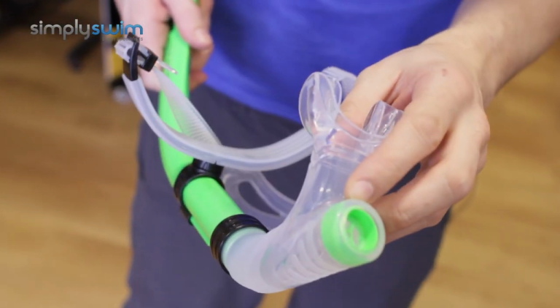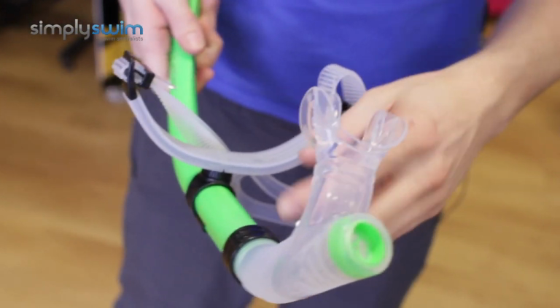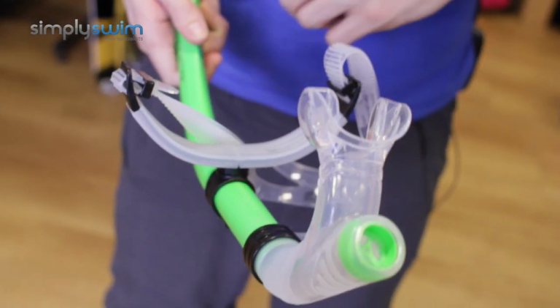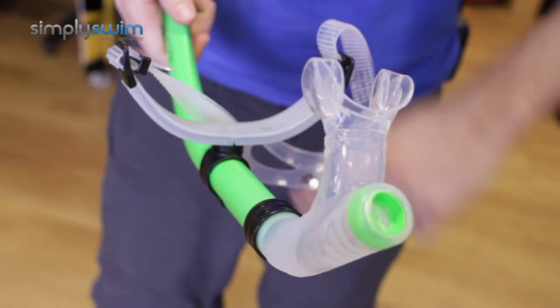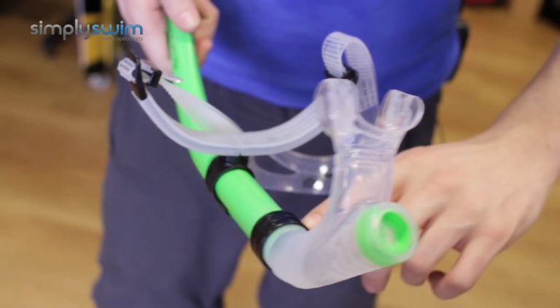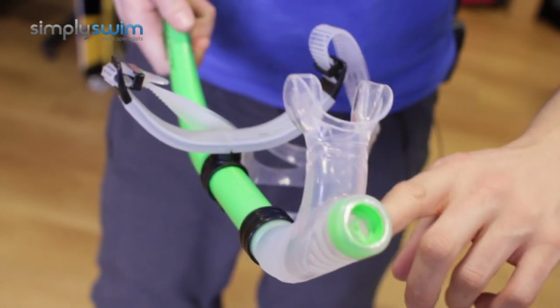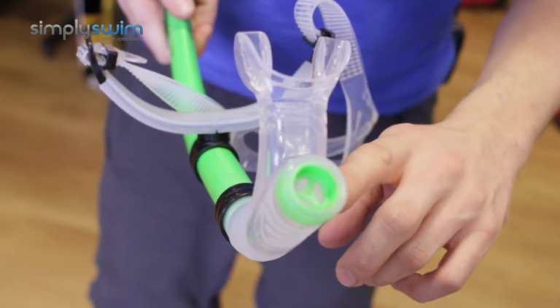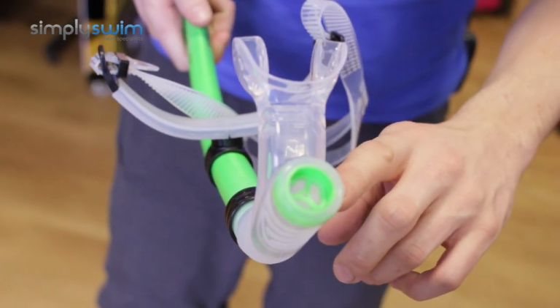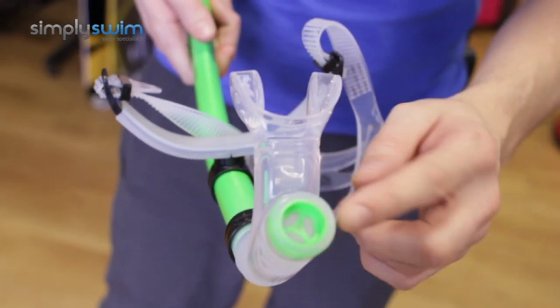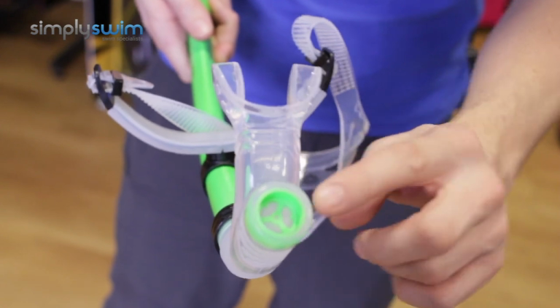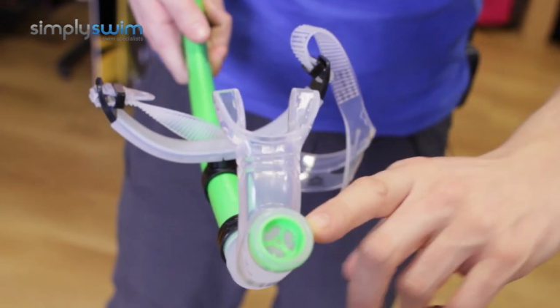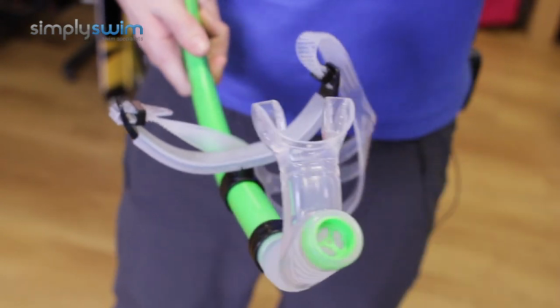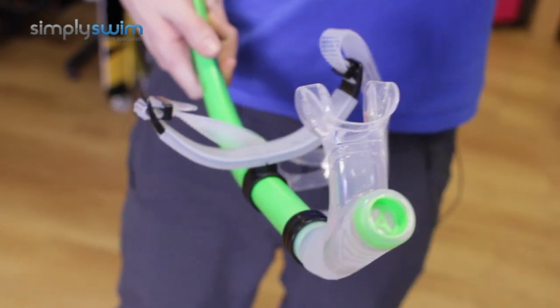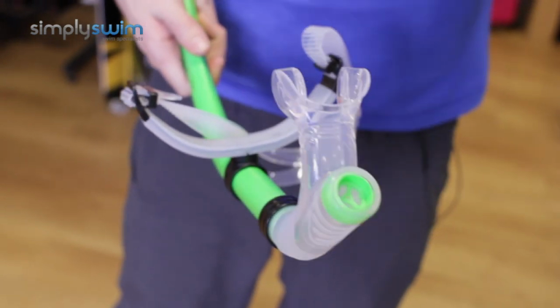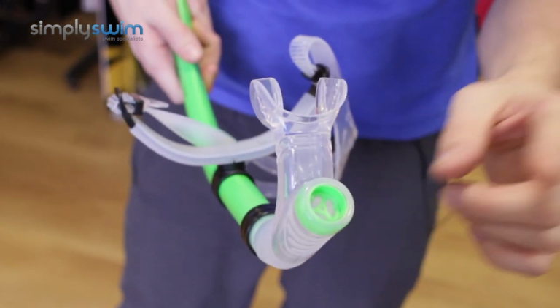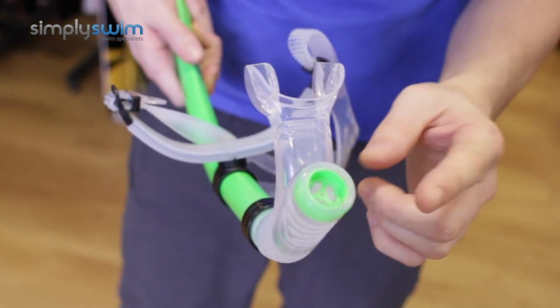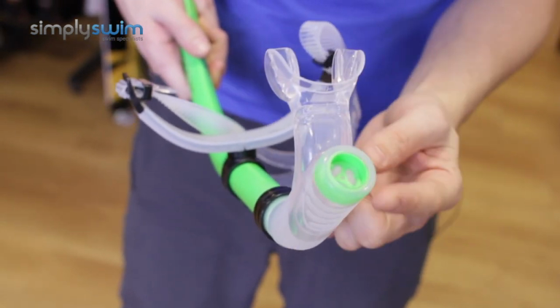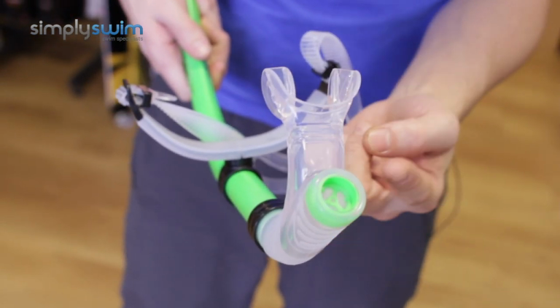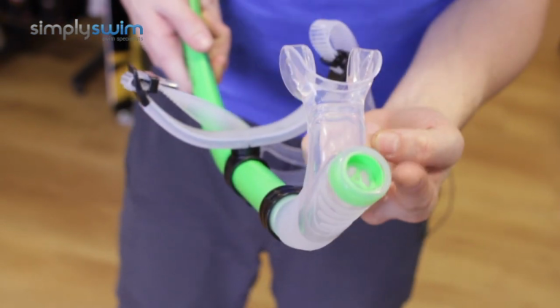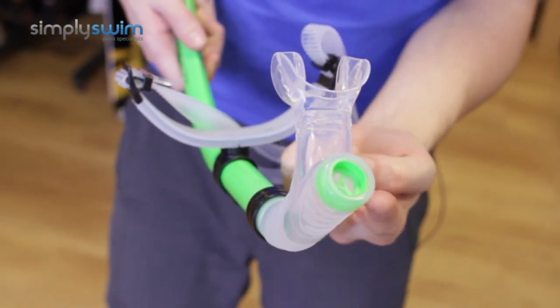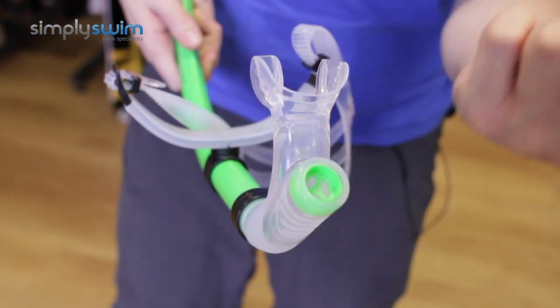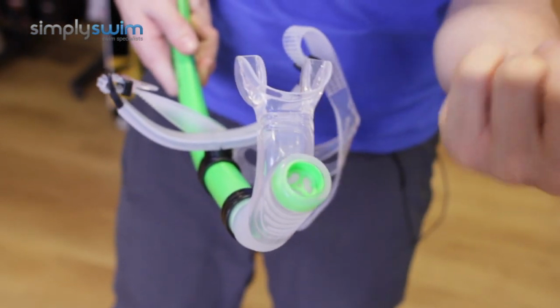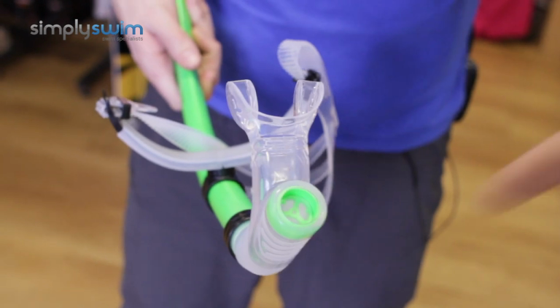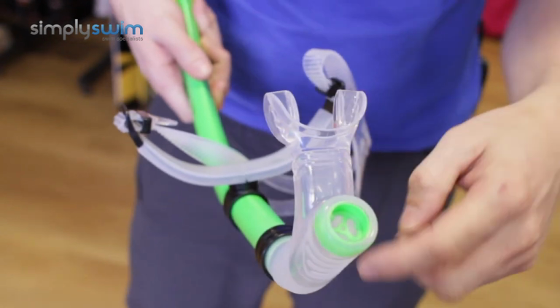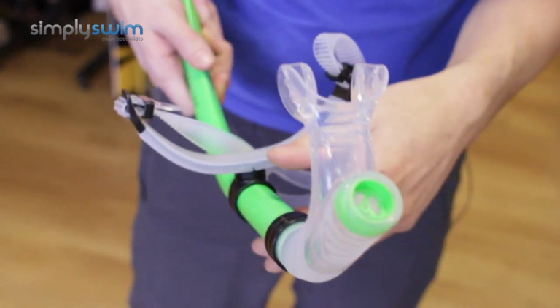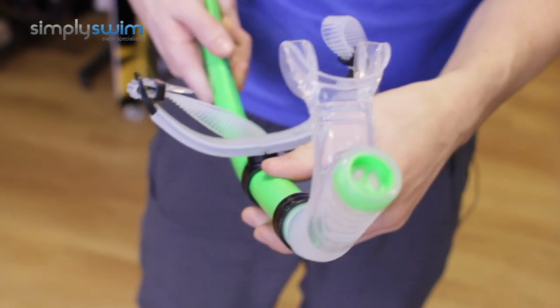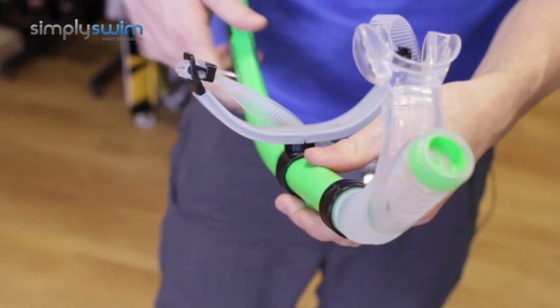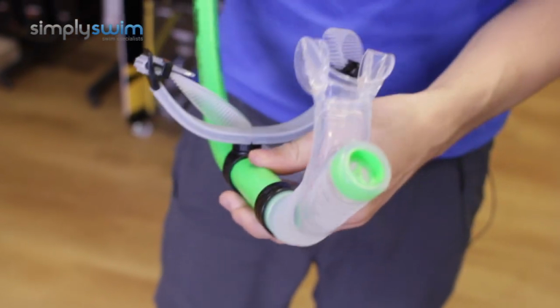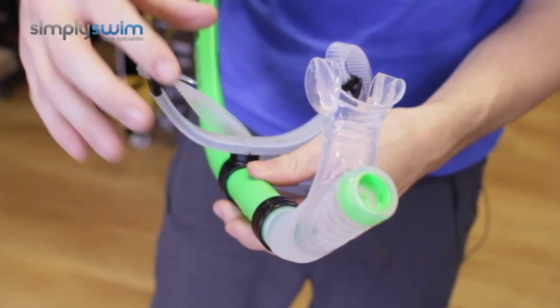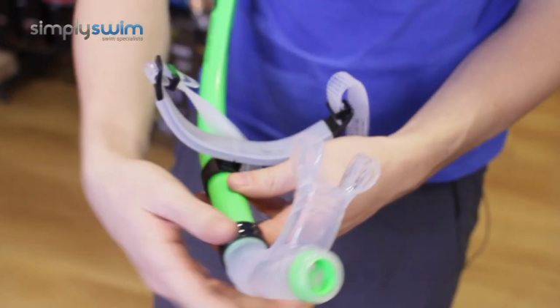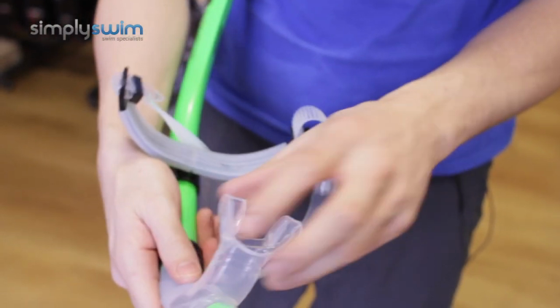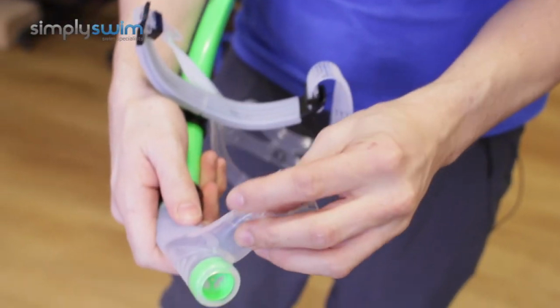You've got a nice purge valve located at the bottom of the snorkel, so if any water does trickle down, all you've got to do is a quick puff and the water will come straight out the bottom. It's a one-way valve, so stuff will come out but it won't go back in — and that's a really nice touch.